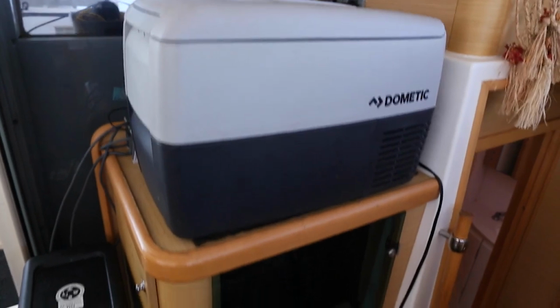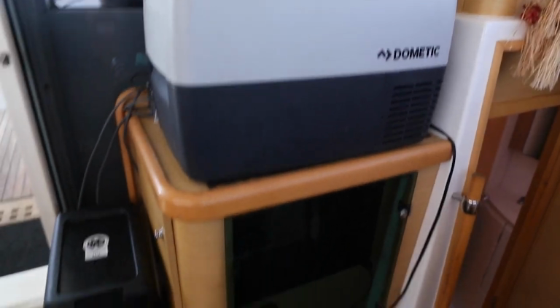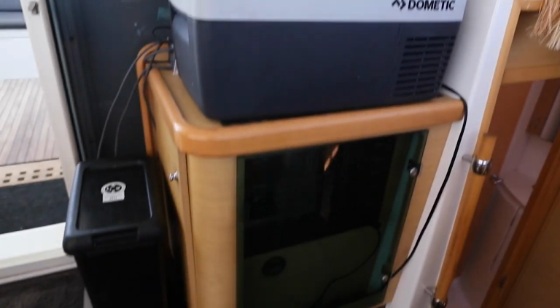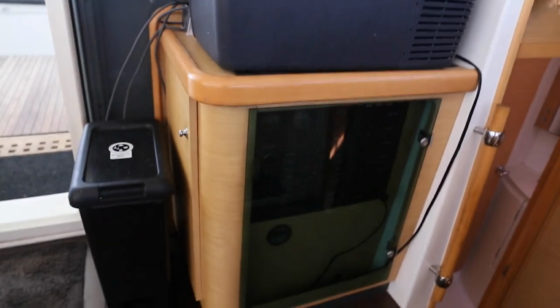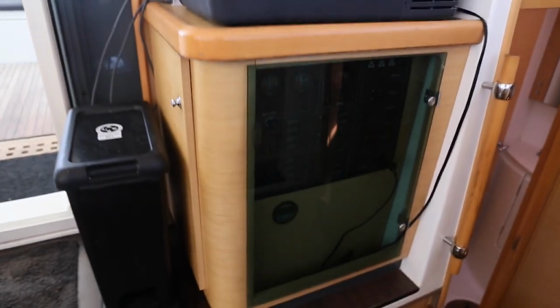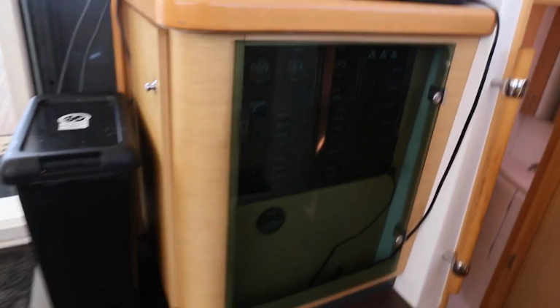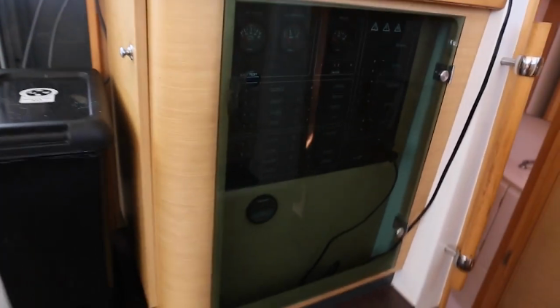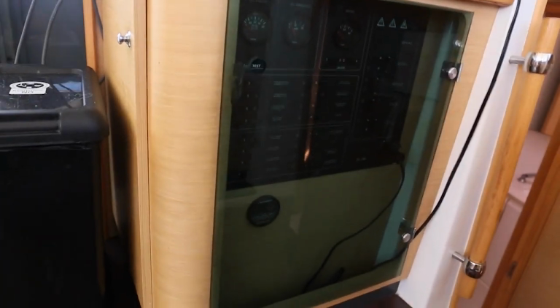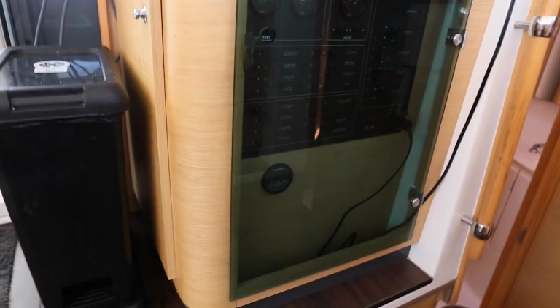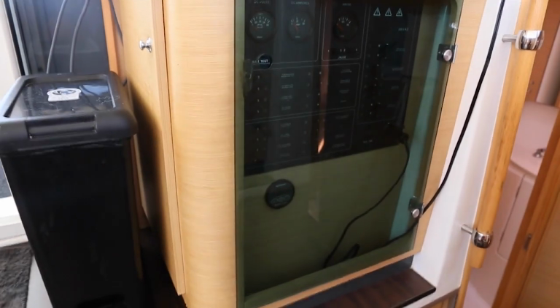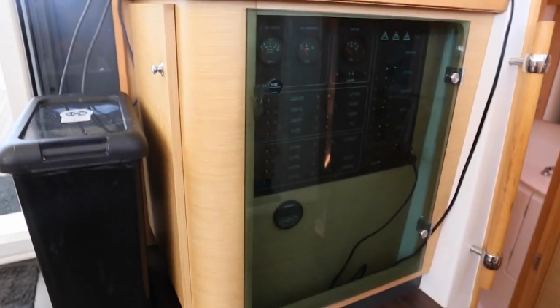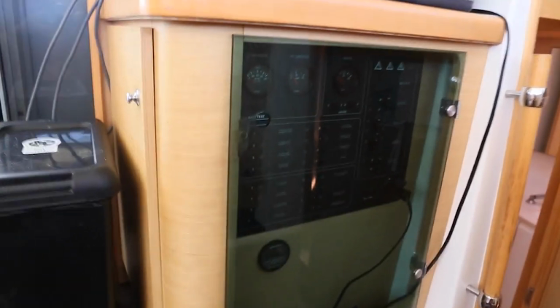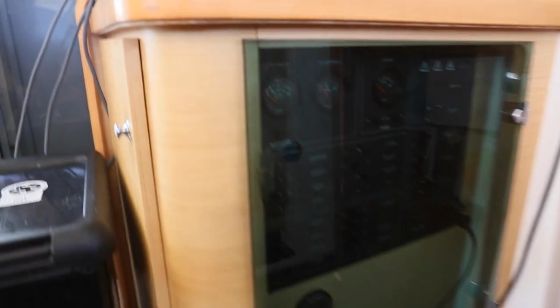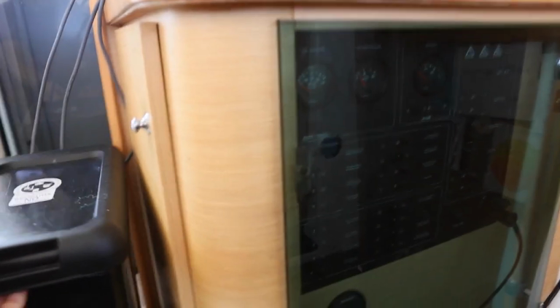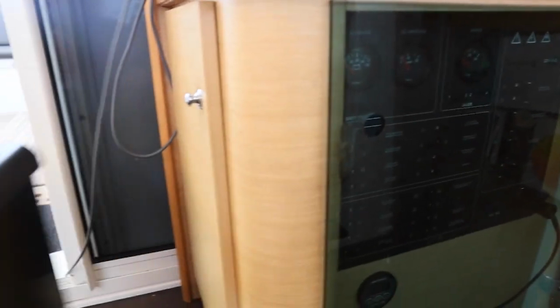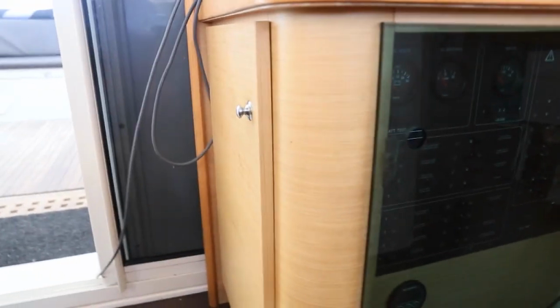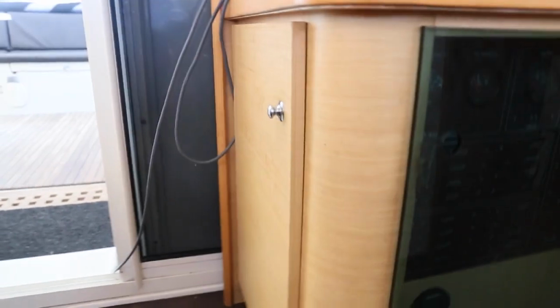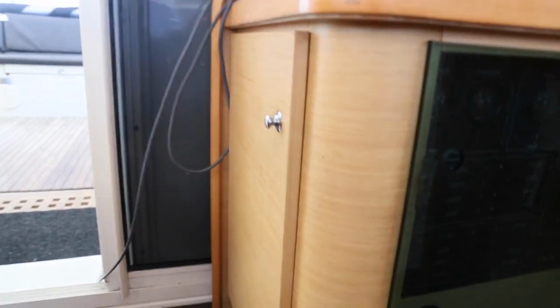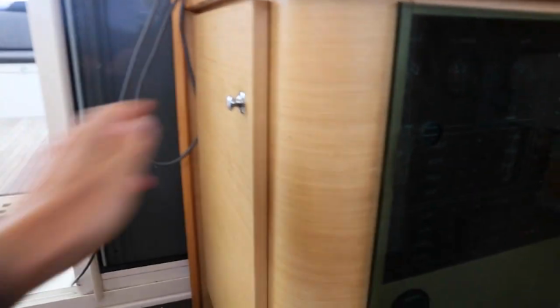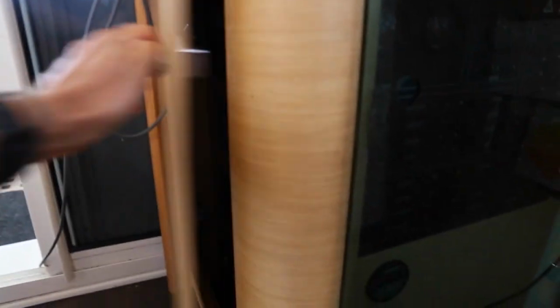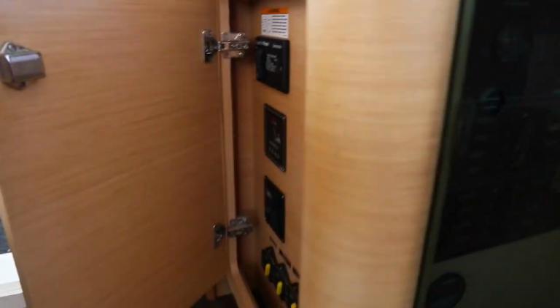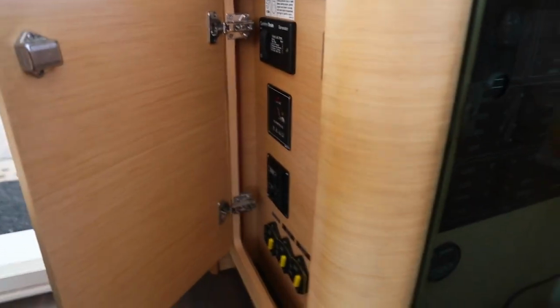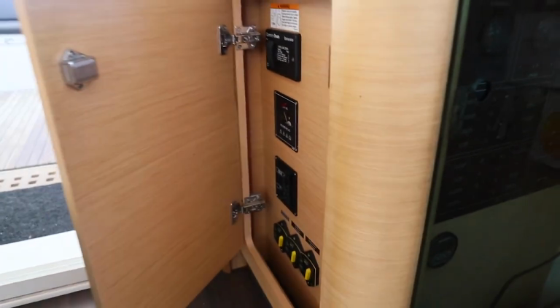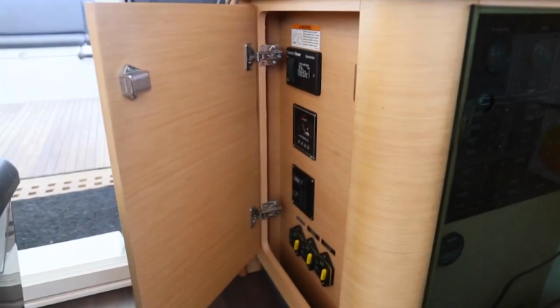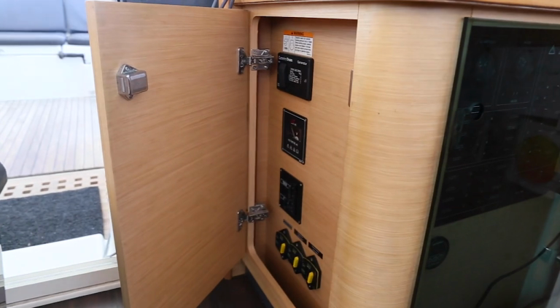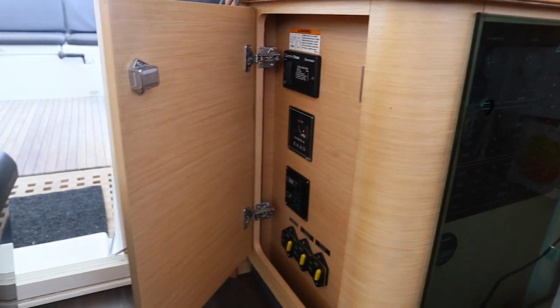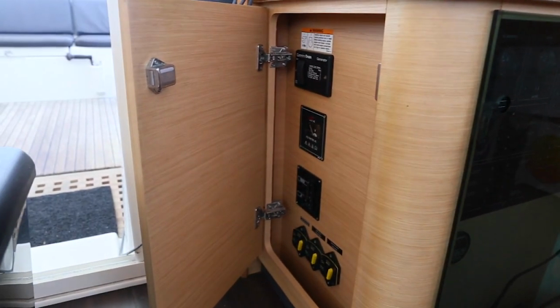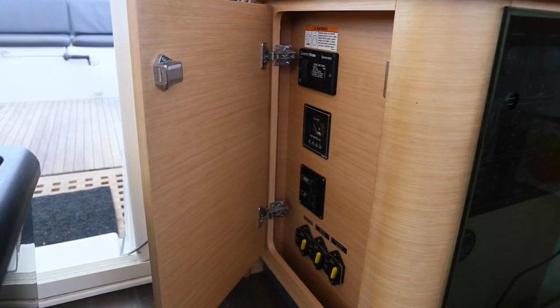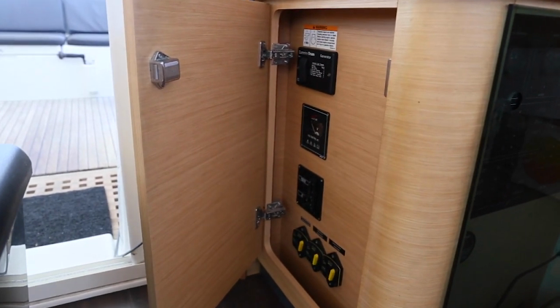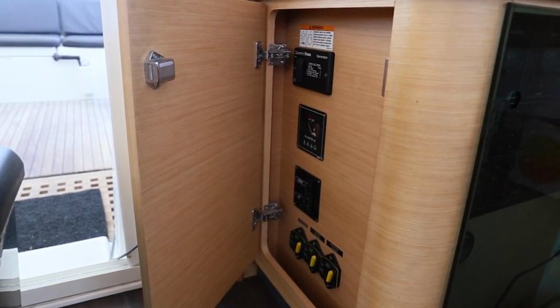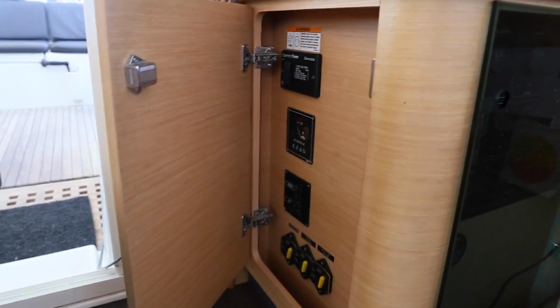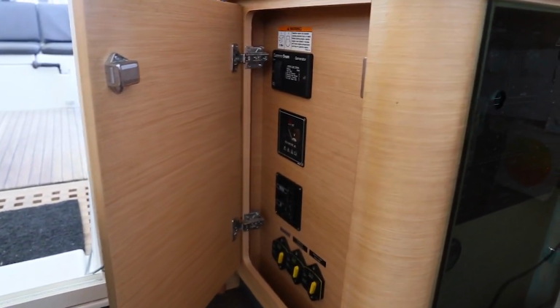And the switchboard. The 12 volt switchboard here. And here on the side is a 220 with the generator control. And the fuses for the power winches.